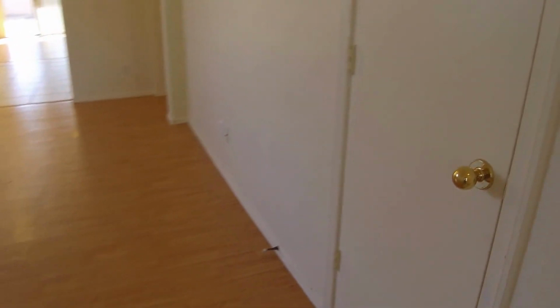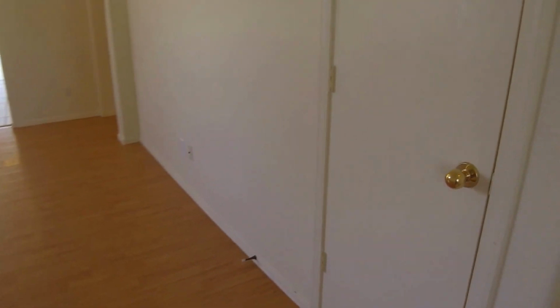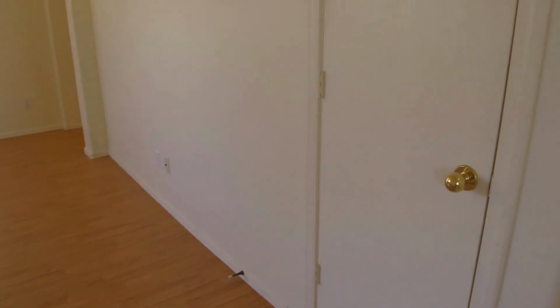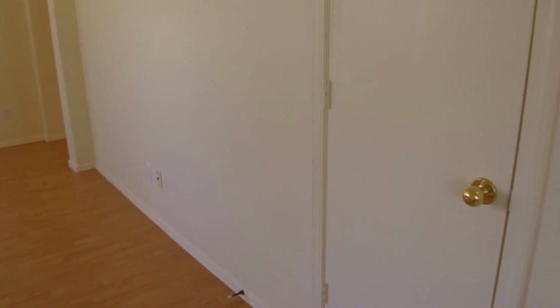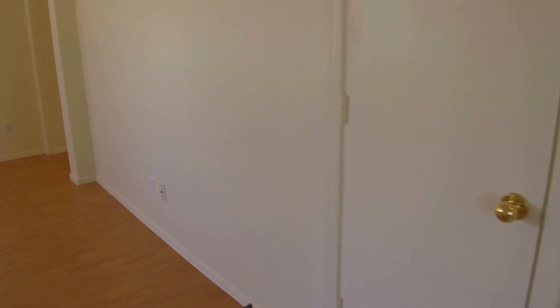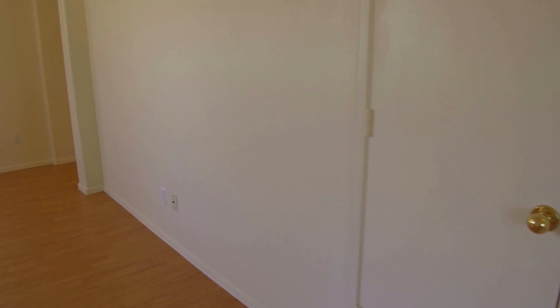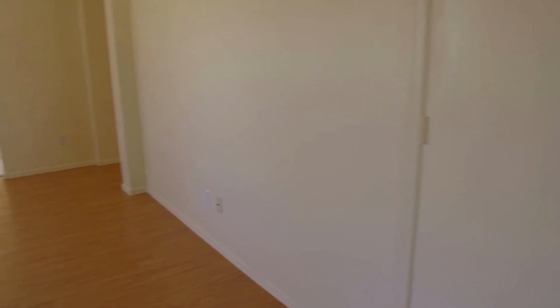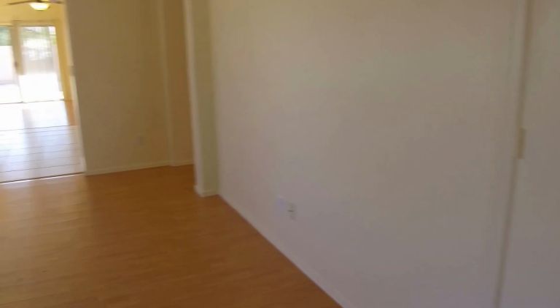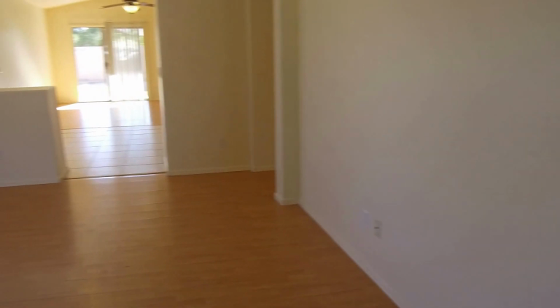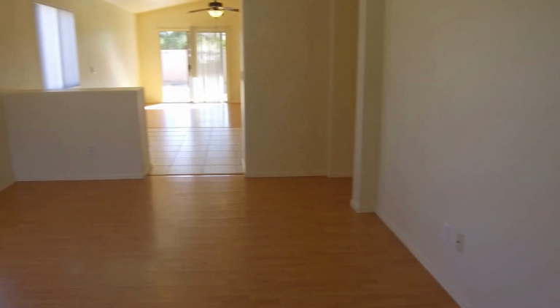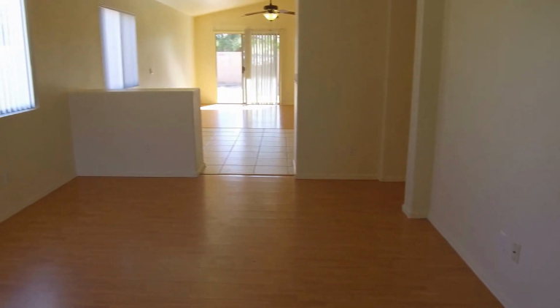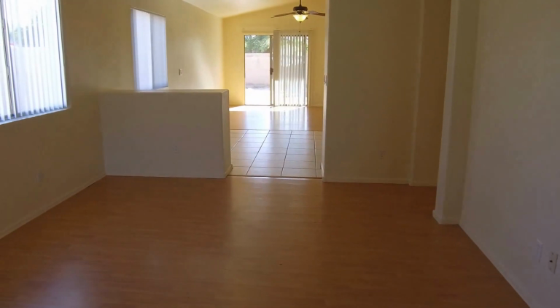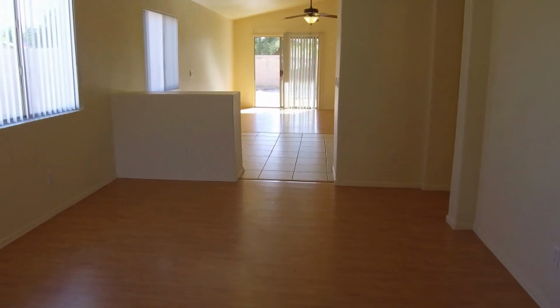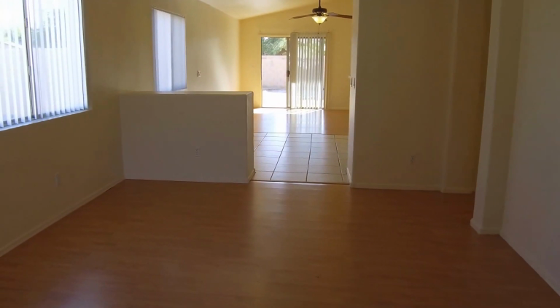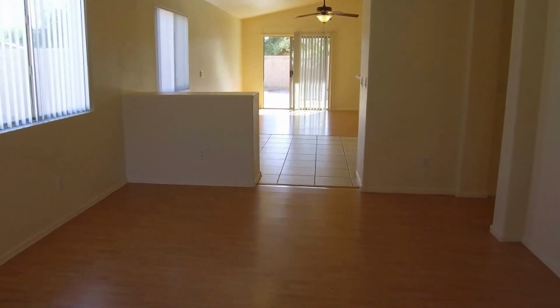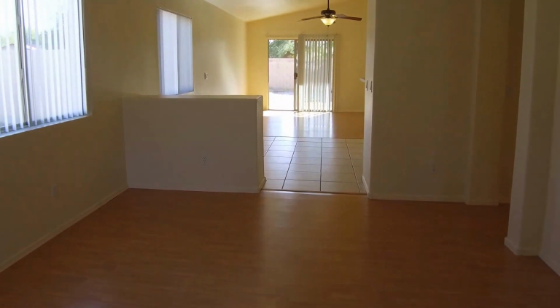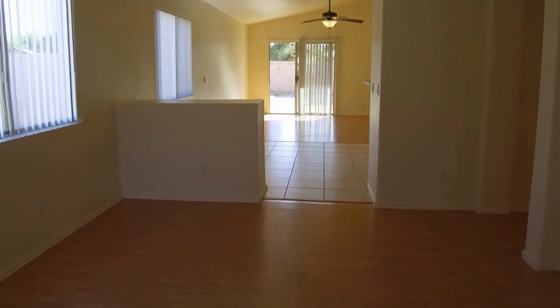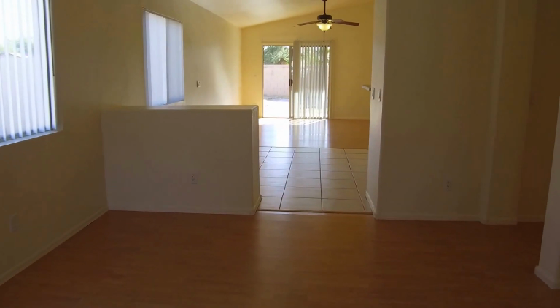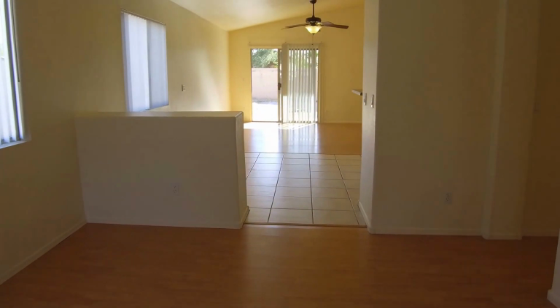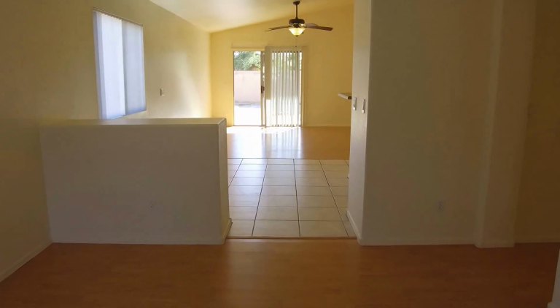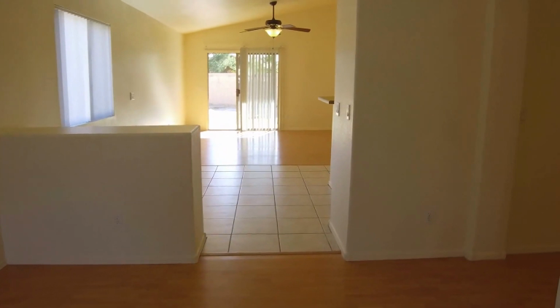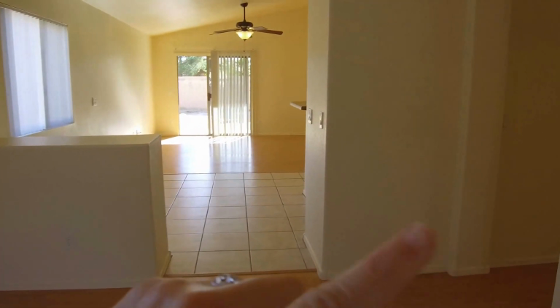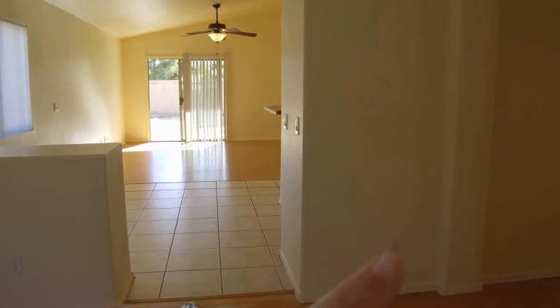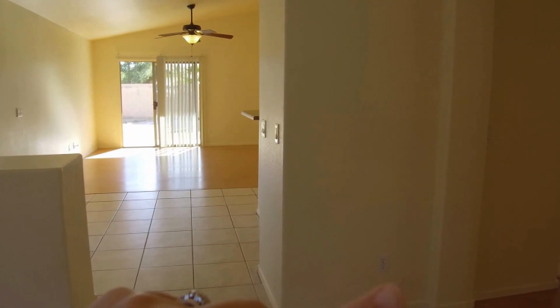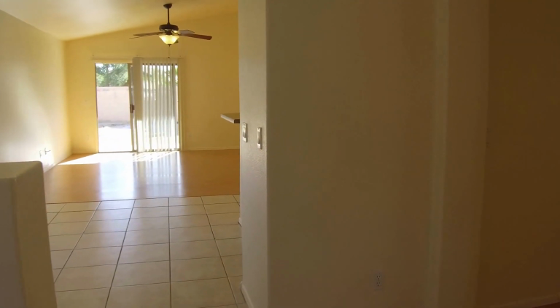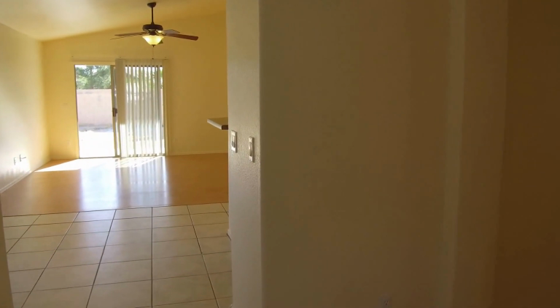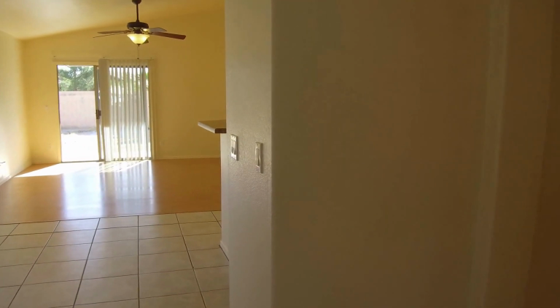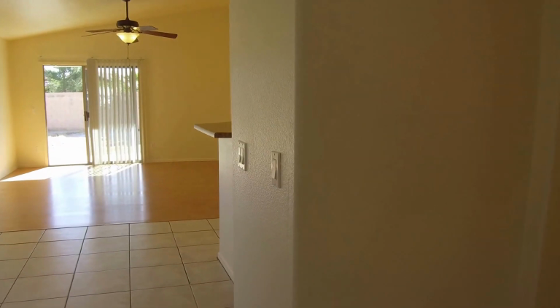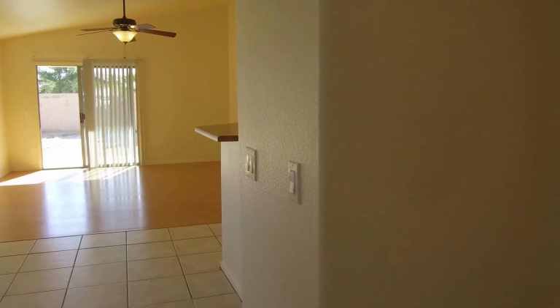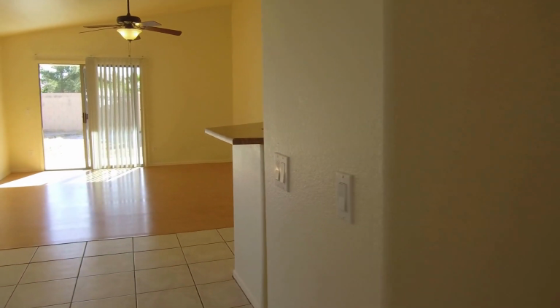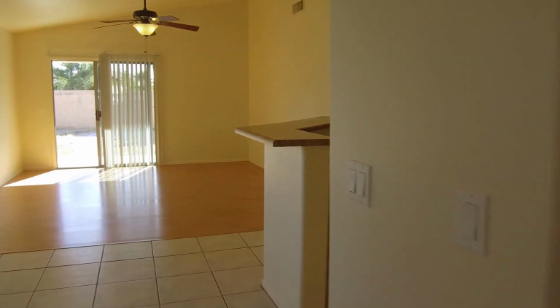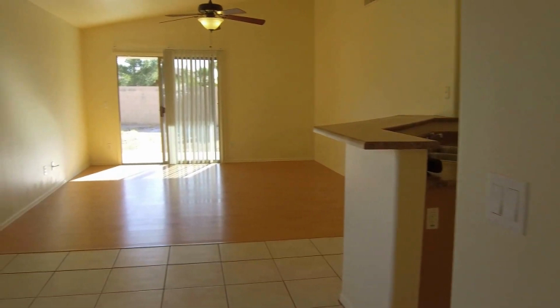Right here is a little coat closet, and there's a pony wall straight ahead heading into the kitchen and dining room area. Over to the right are the bedrooms and the bathrooms — we'll check that out in a minute.